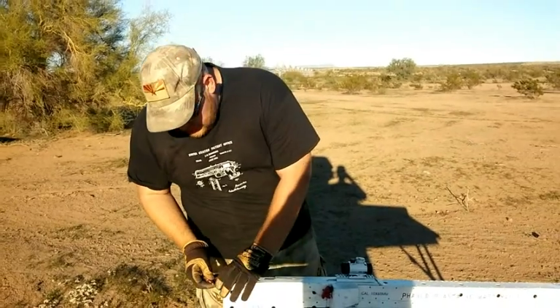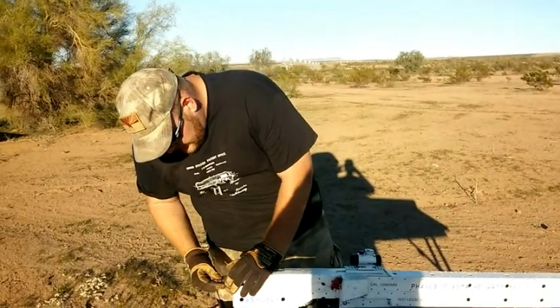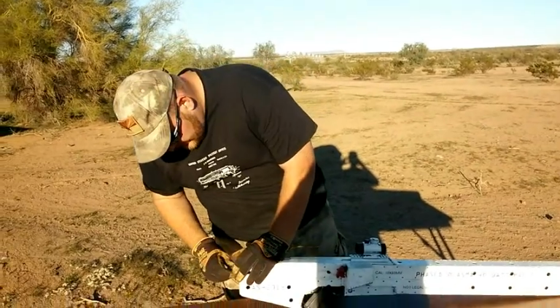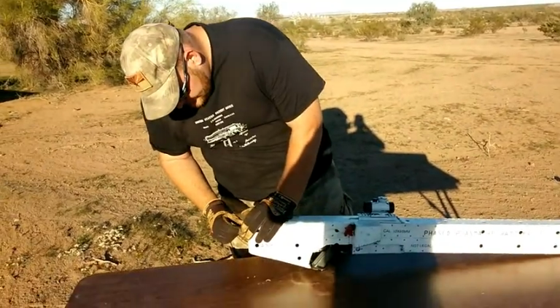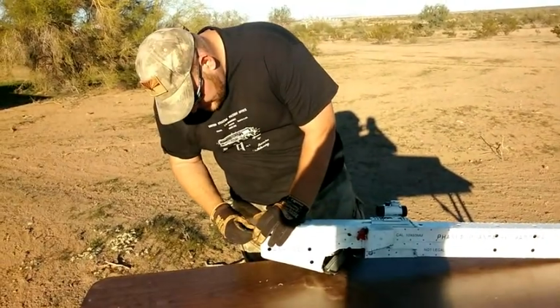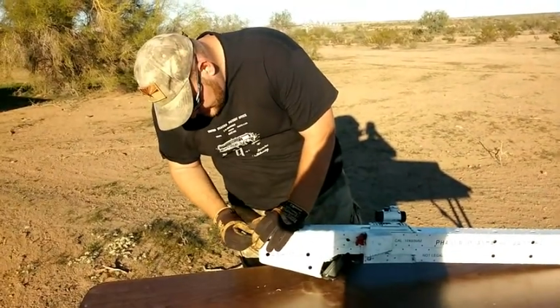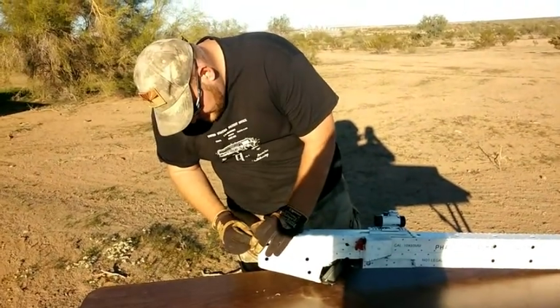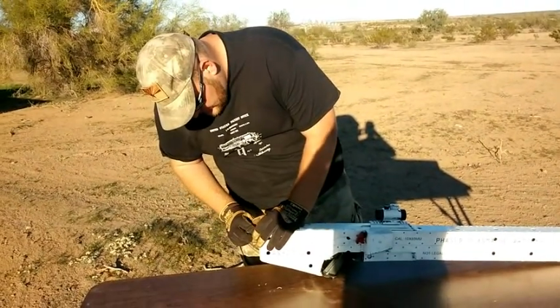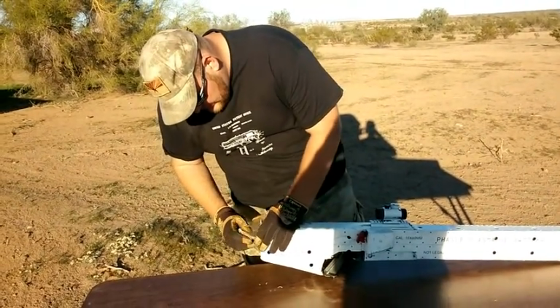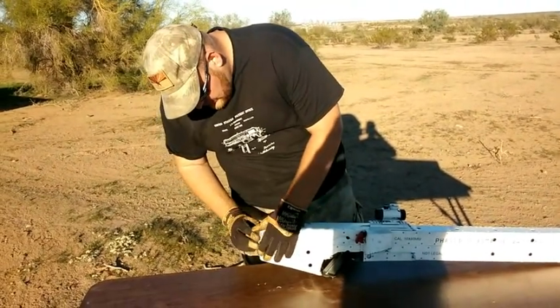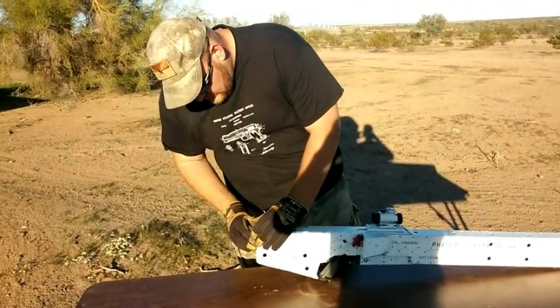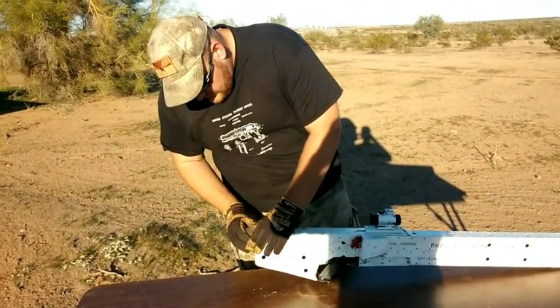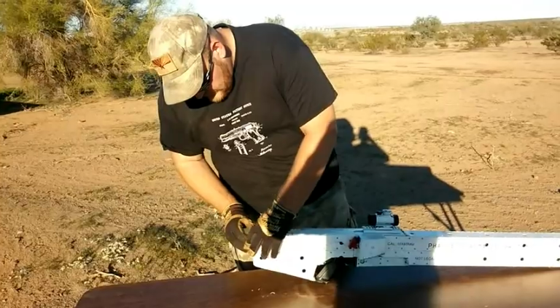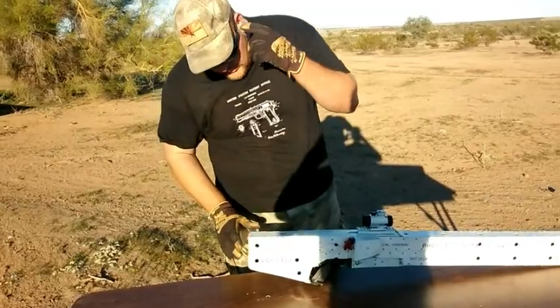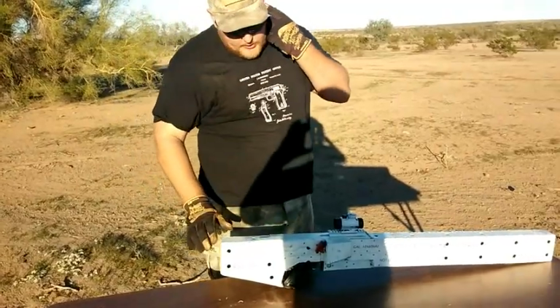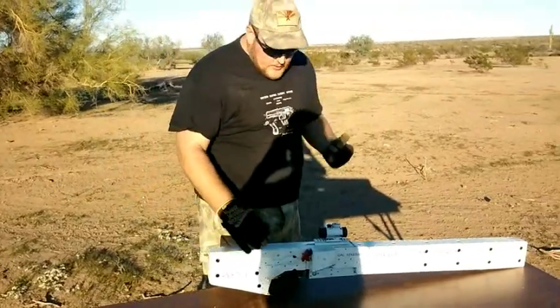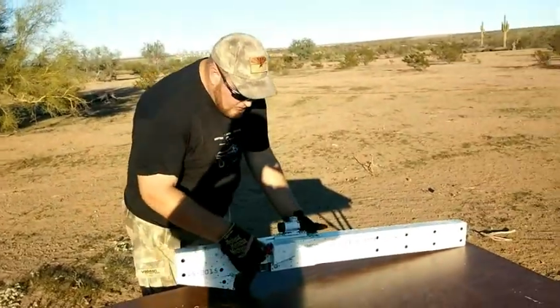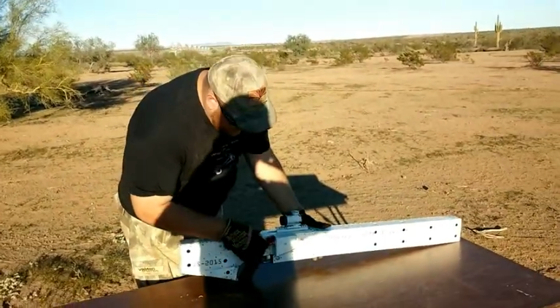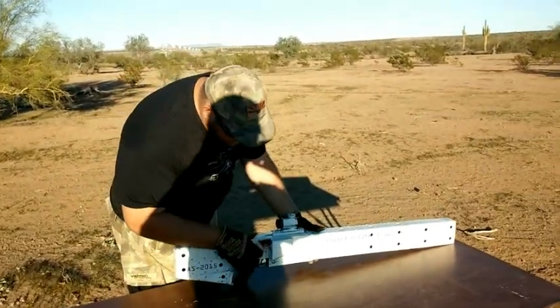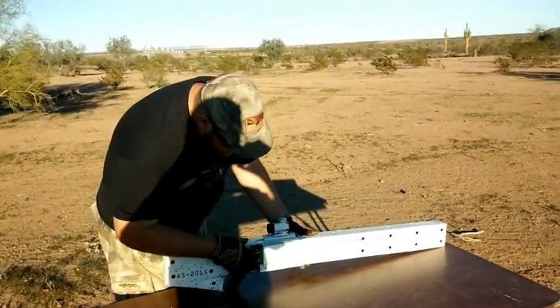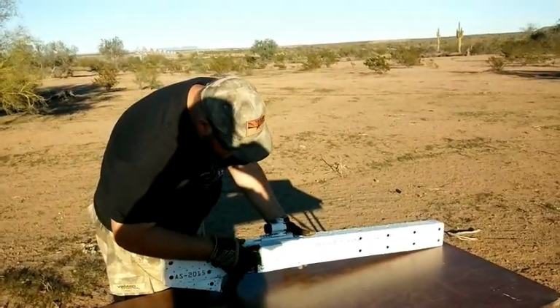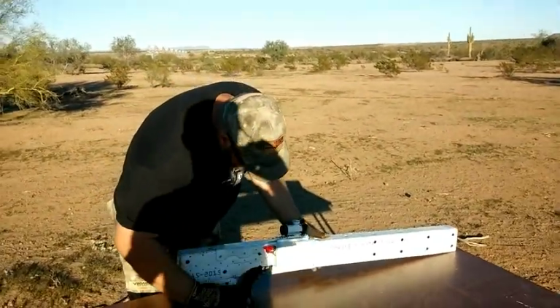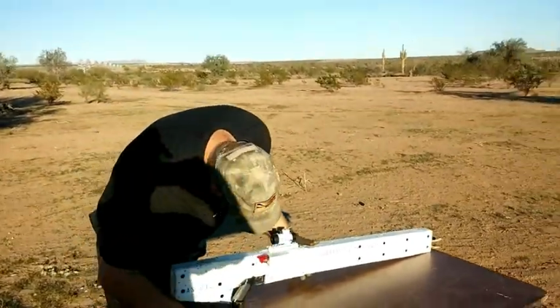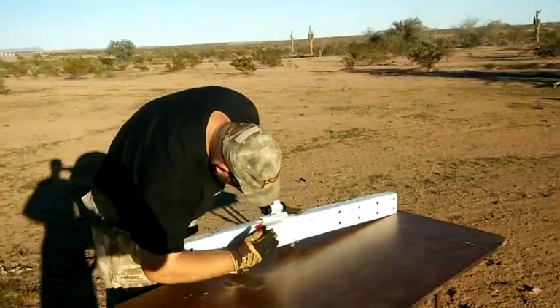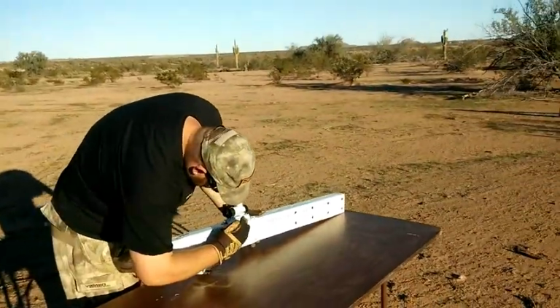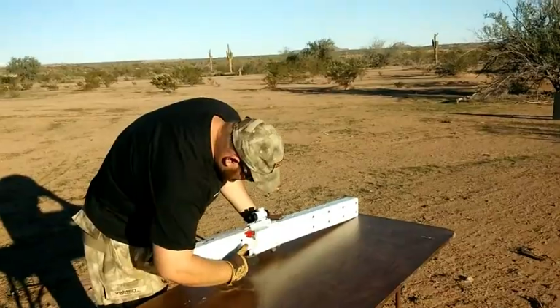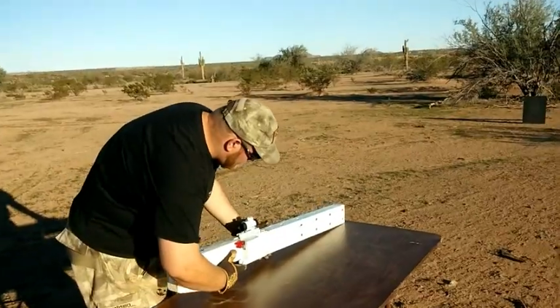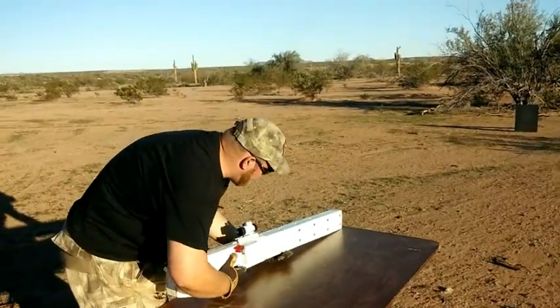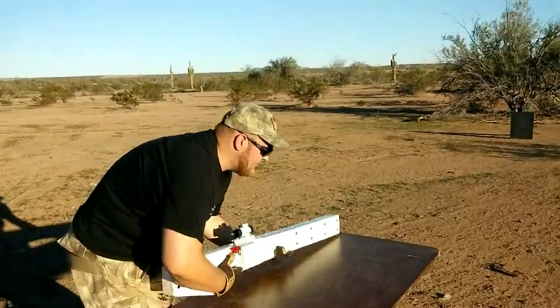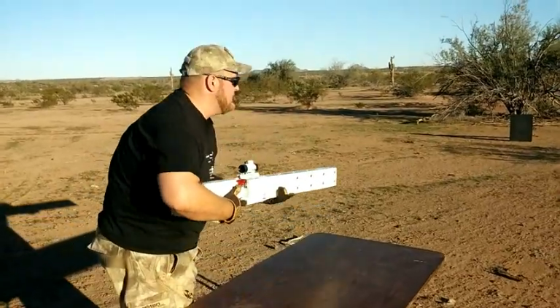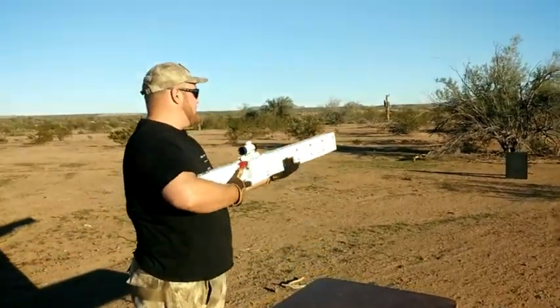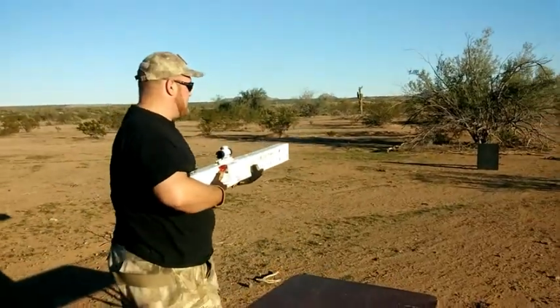We'll load it up. All right, it's loaded. I'll arm the system. System's armed. Let's see if this thing works.